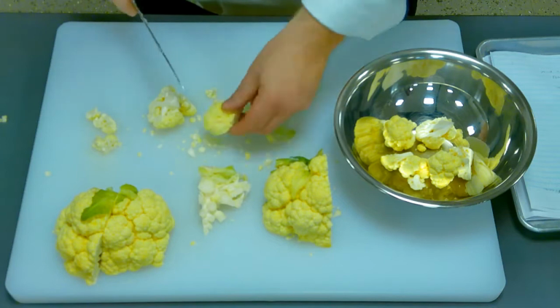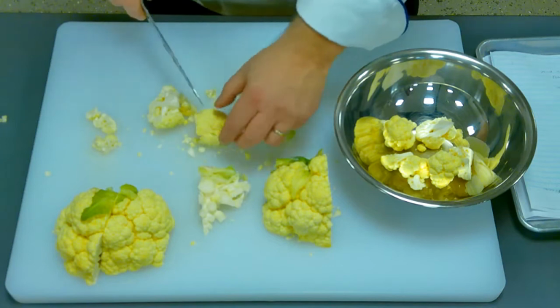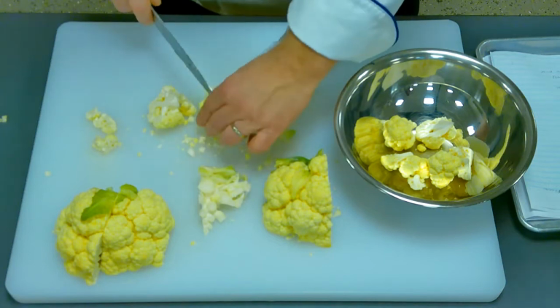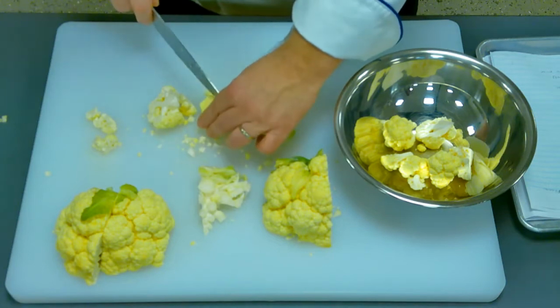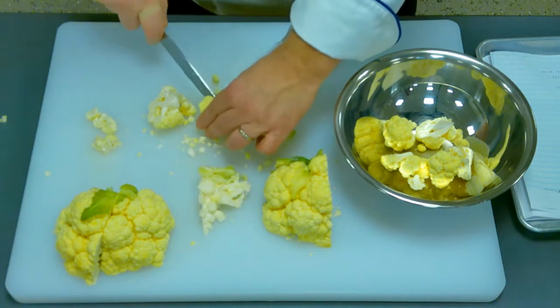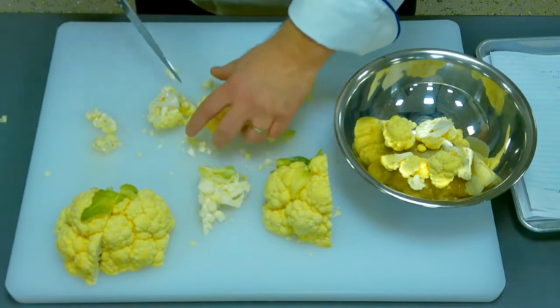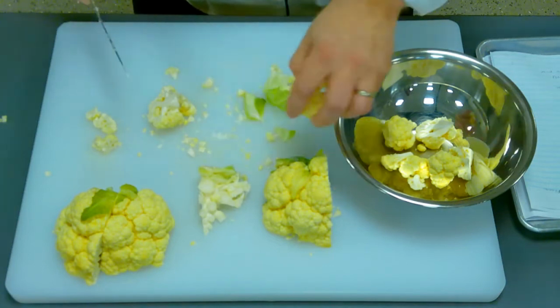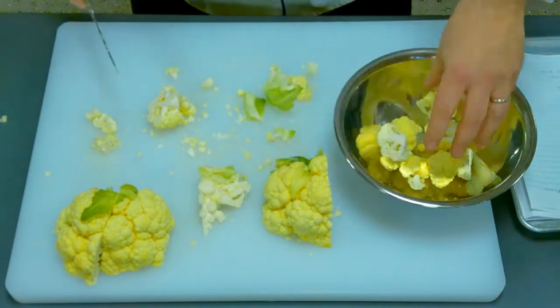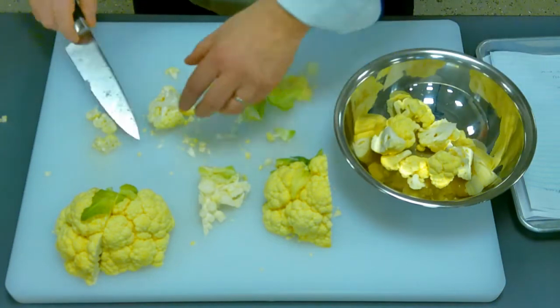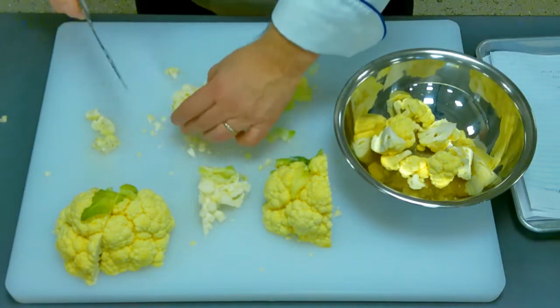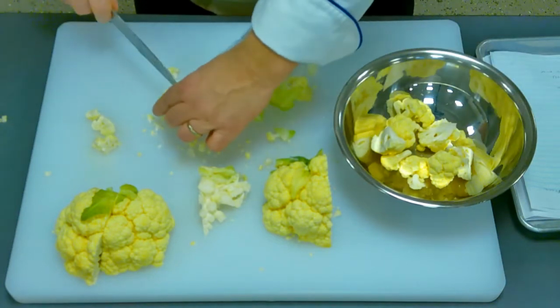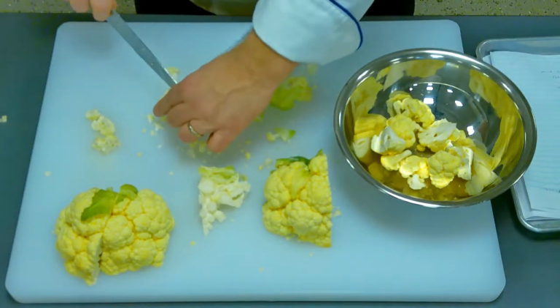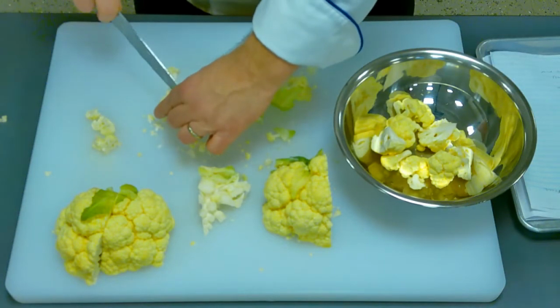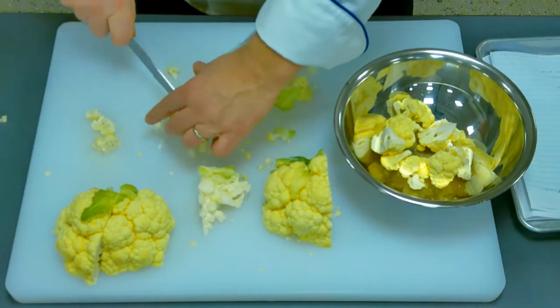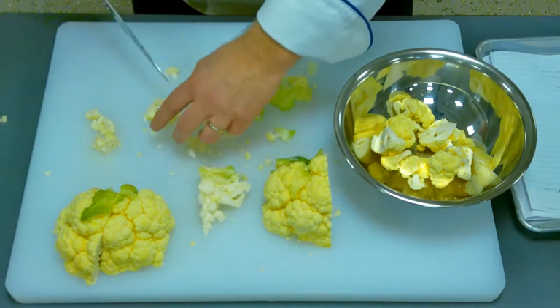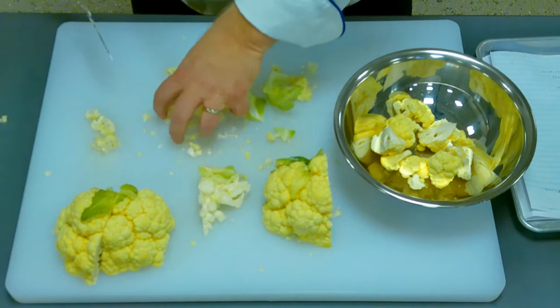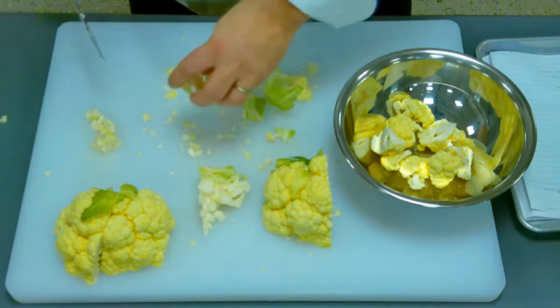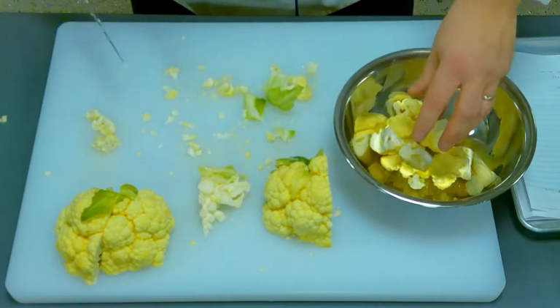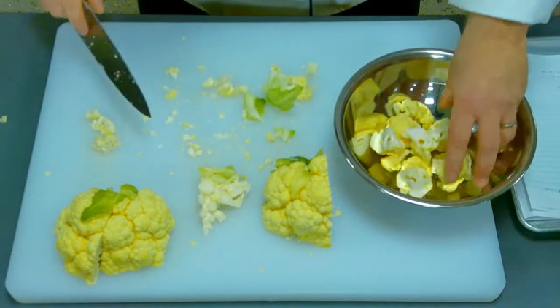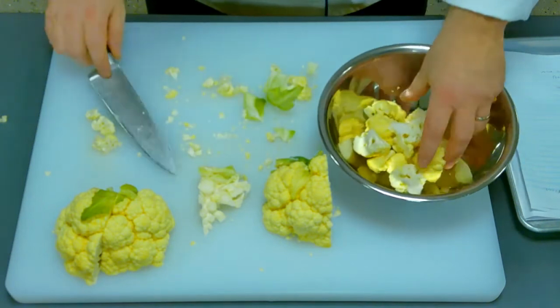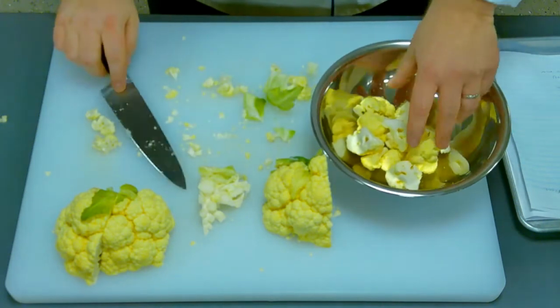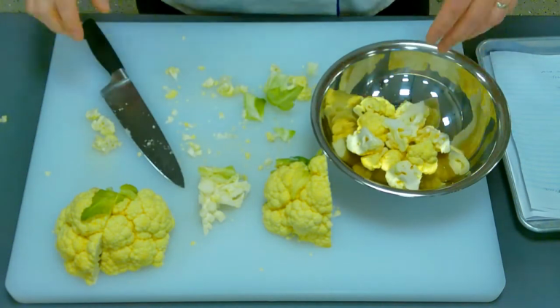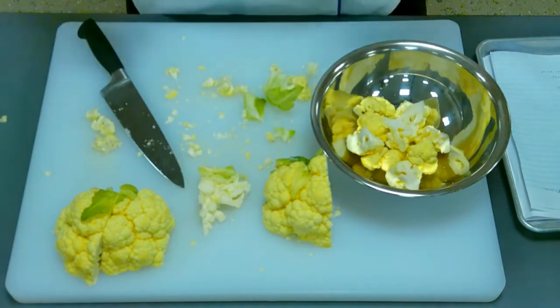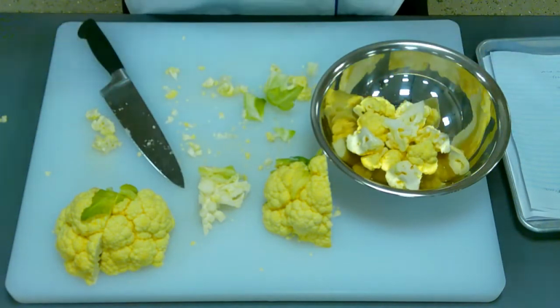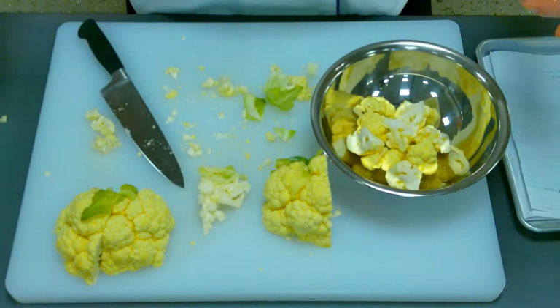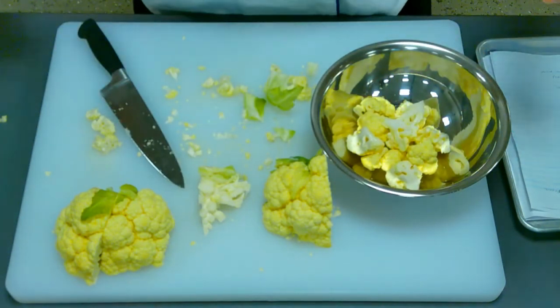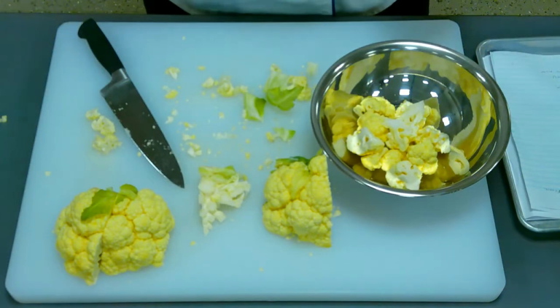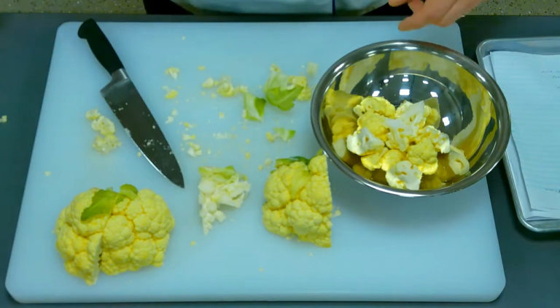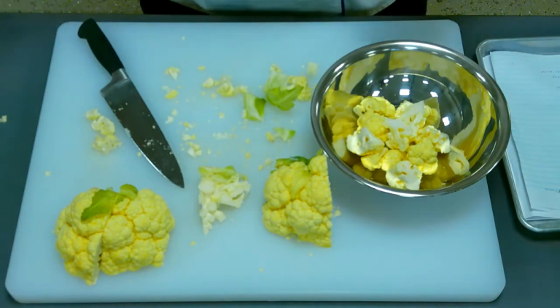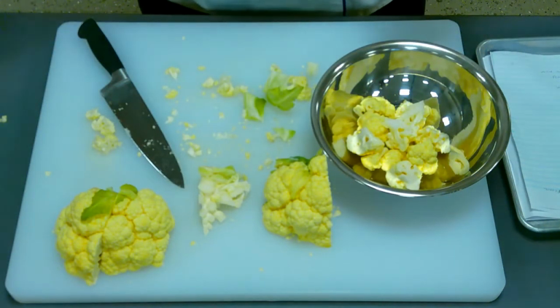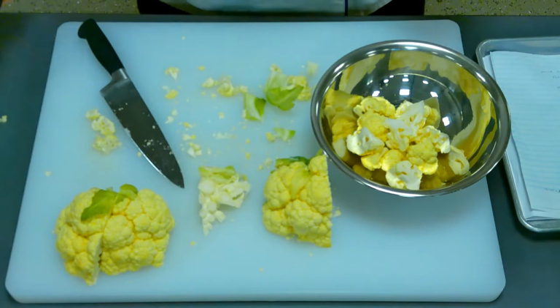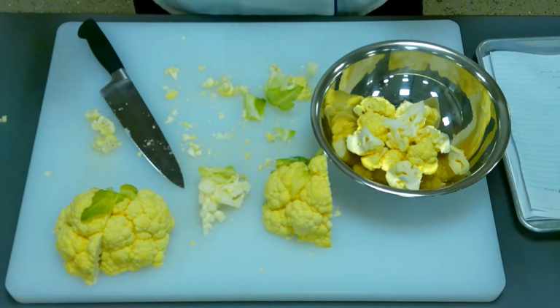You can break them or cut them, and you're just going to process this until you have your entire cauliflower broken down.